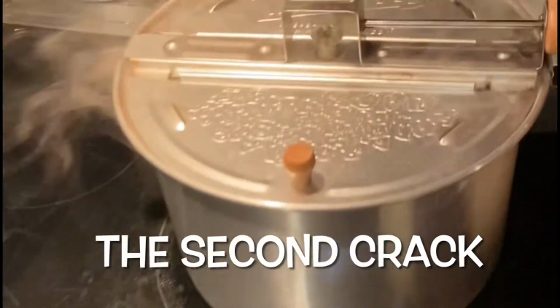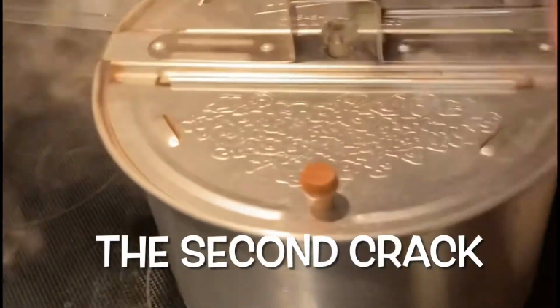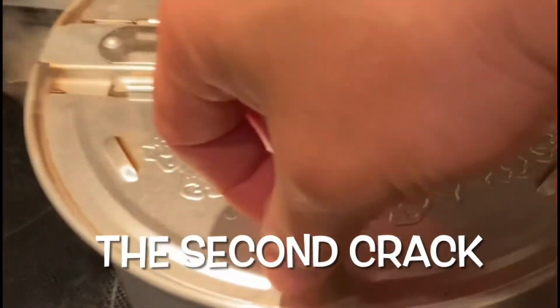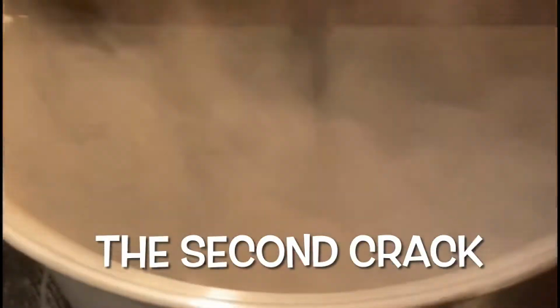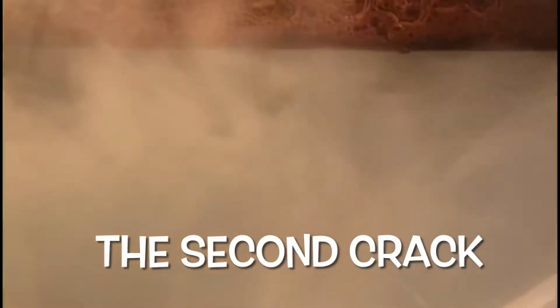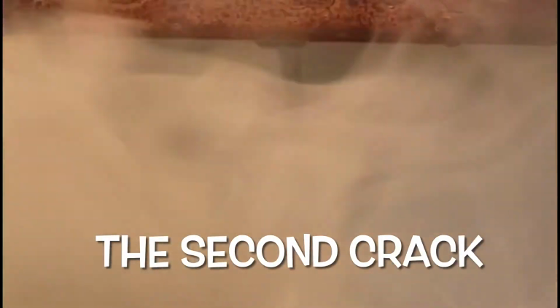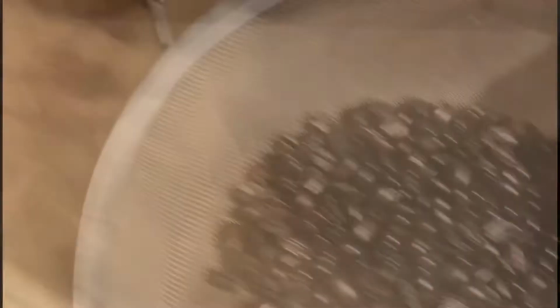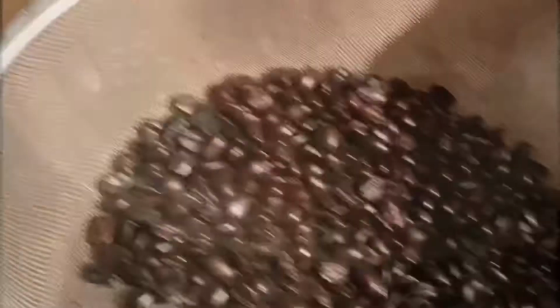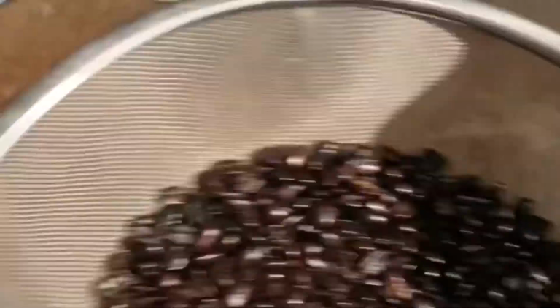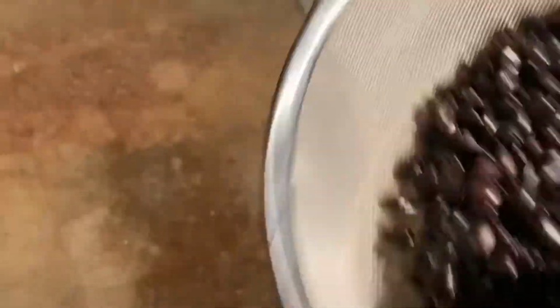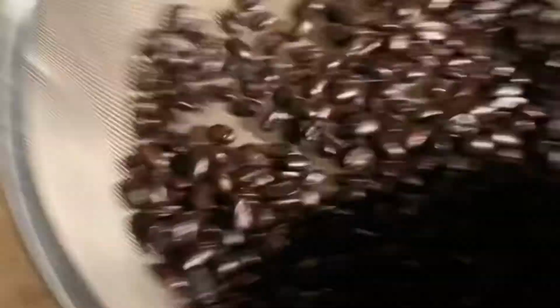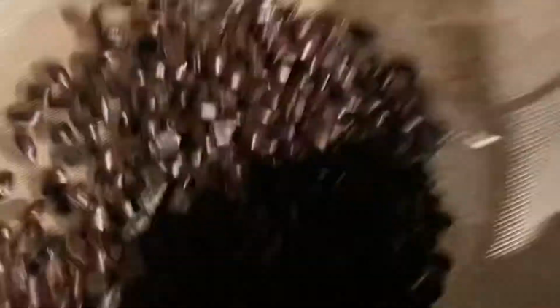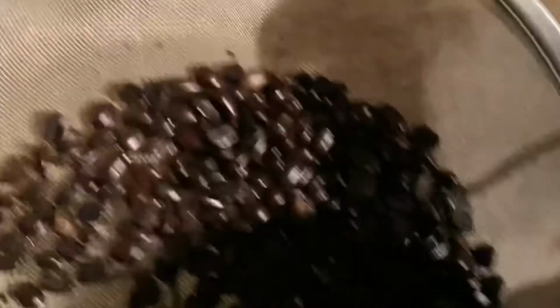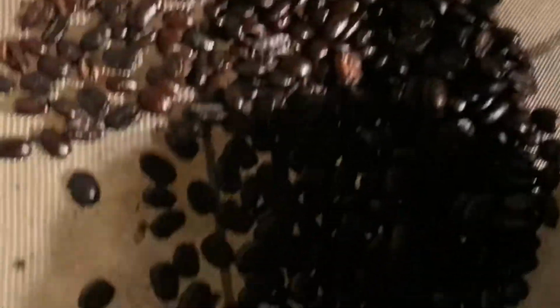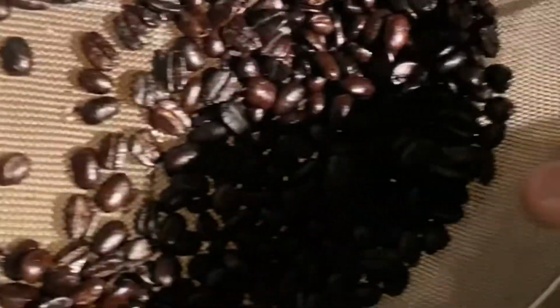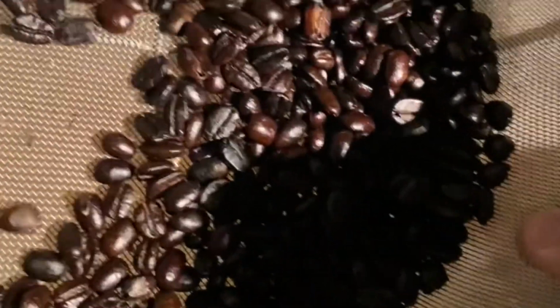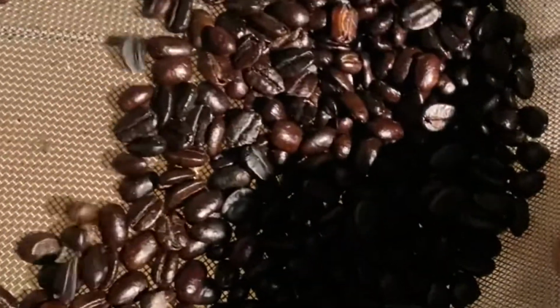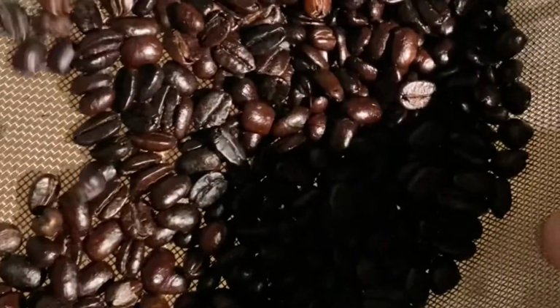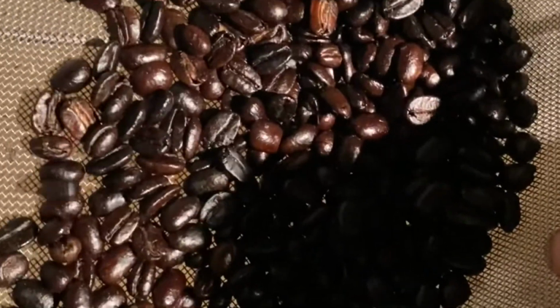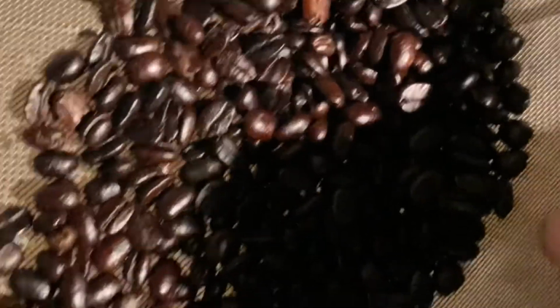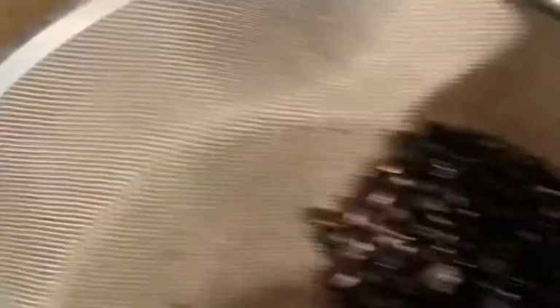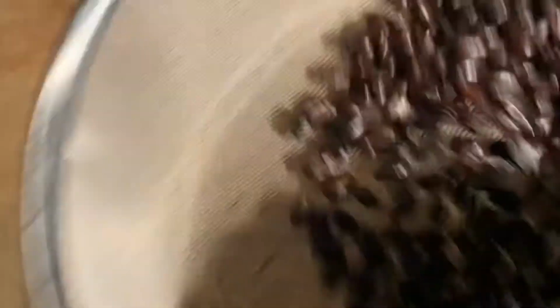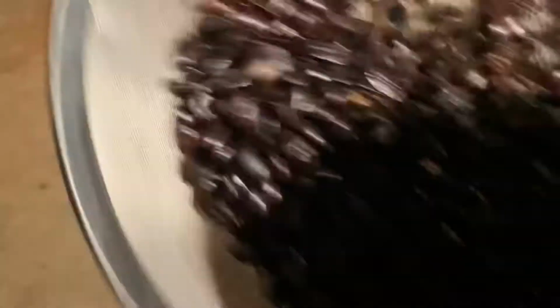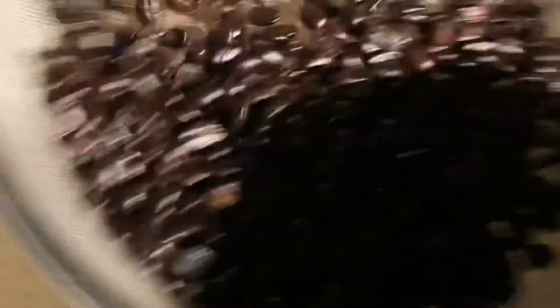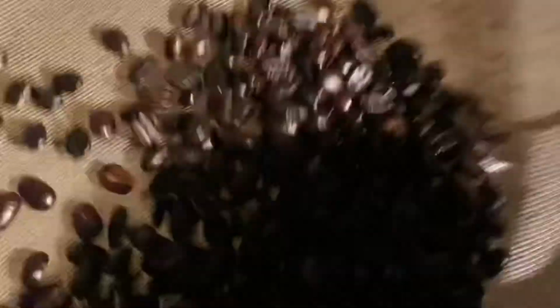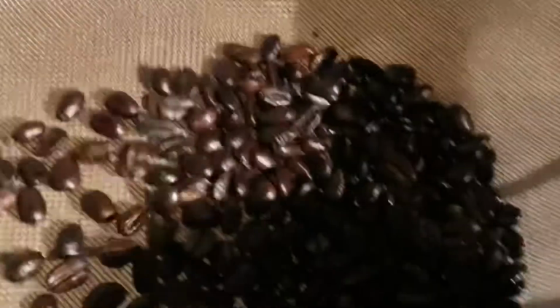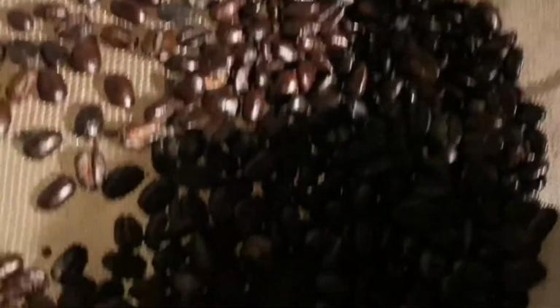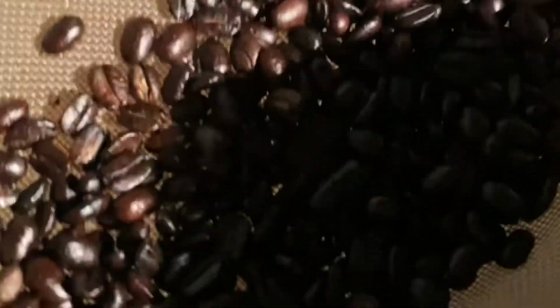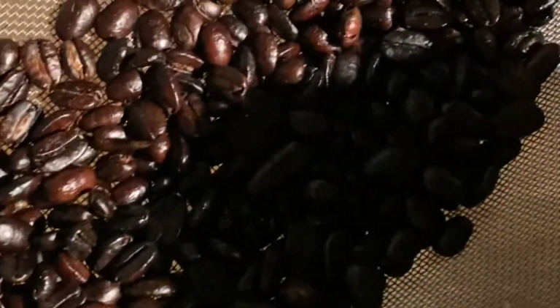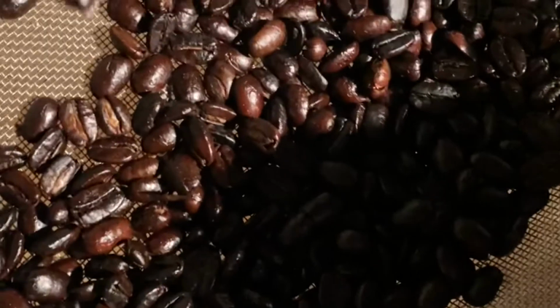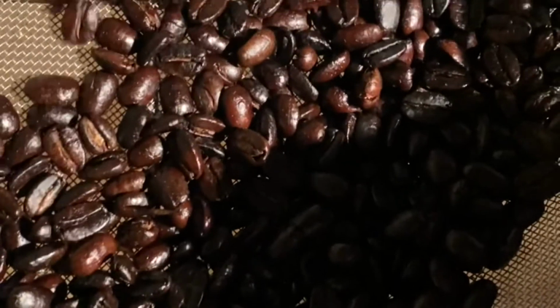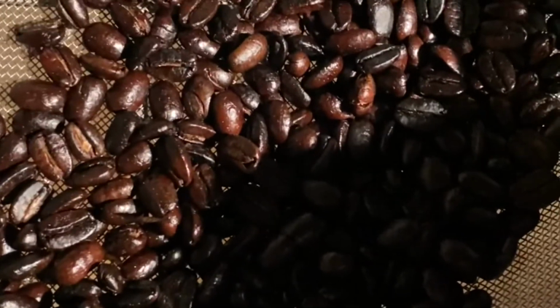Okay, stop — oh yeah, we're at second crack, so we're cooling it off. We dumped it out of there into here. Now we're at a dark roast right now, kind of, because we're going to do the whole French press espresso thing with this. We'll see how these come out.